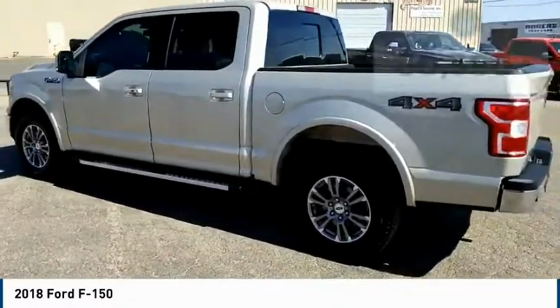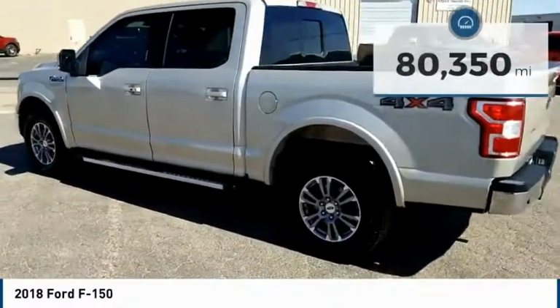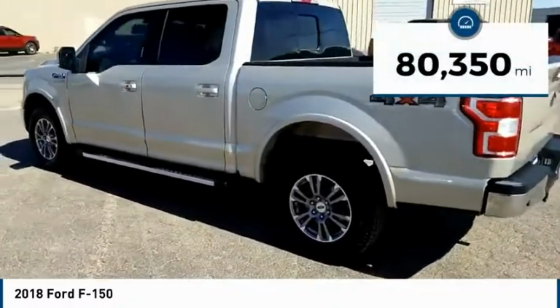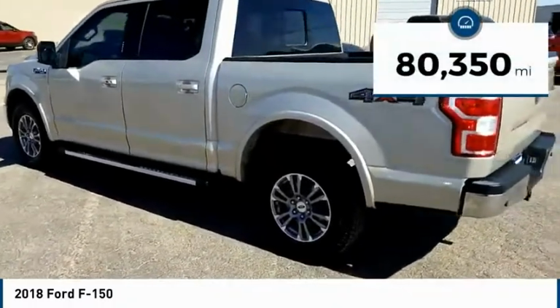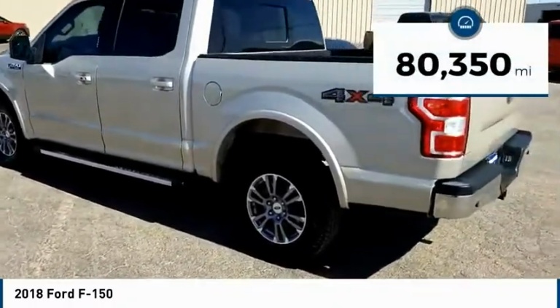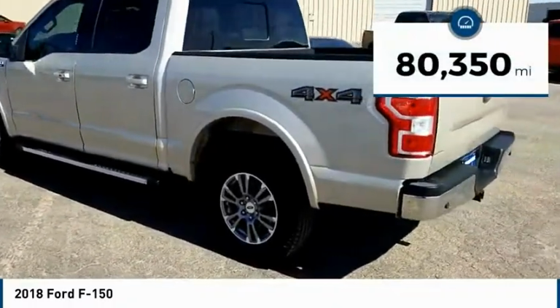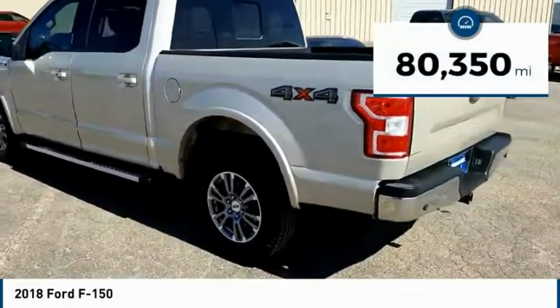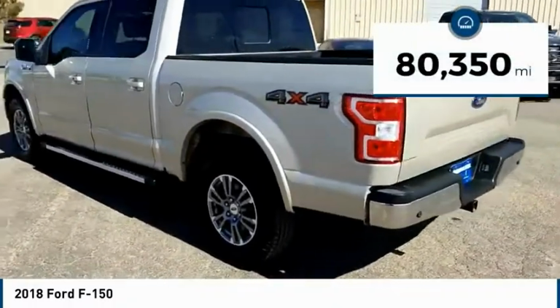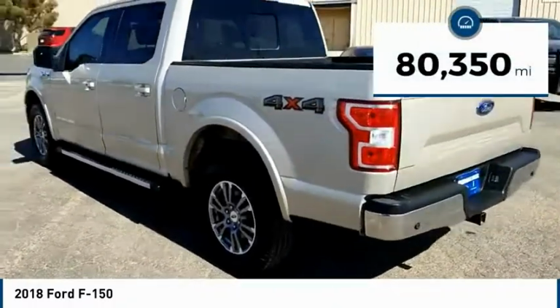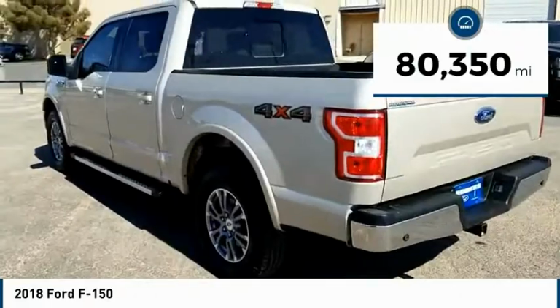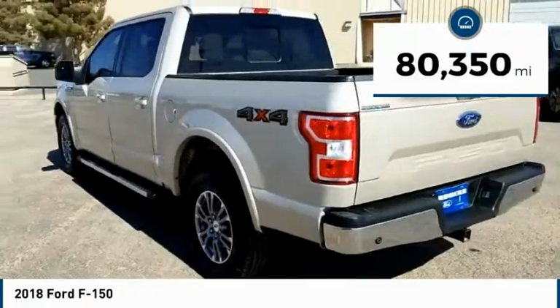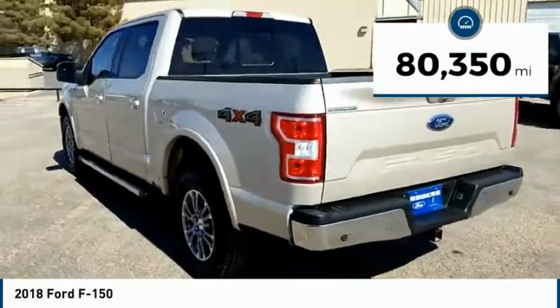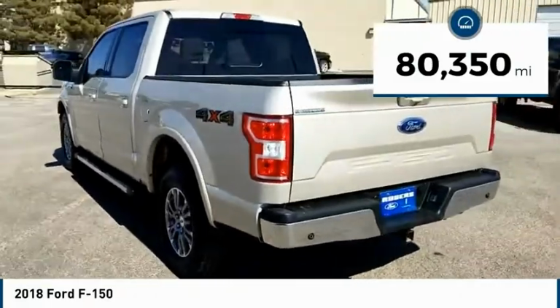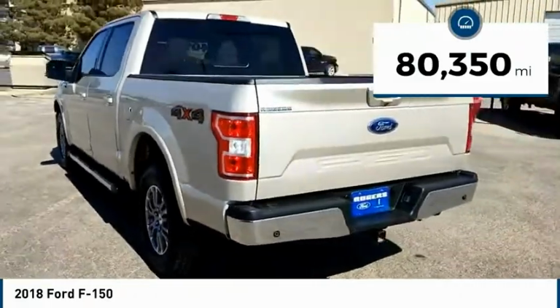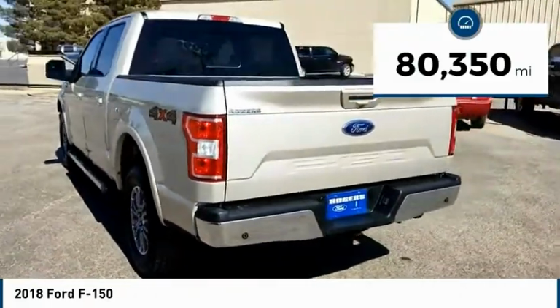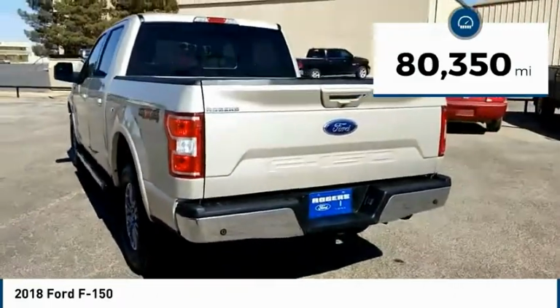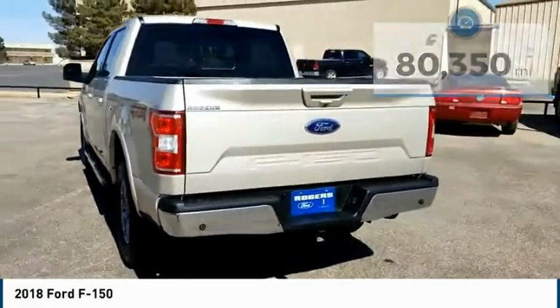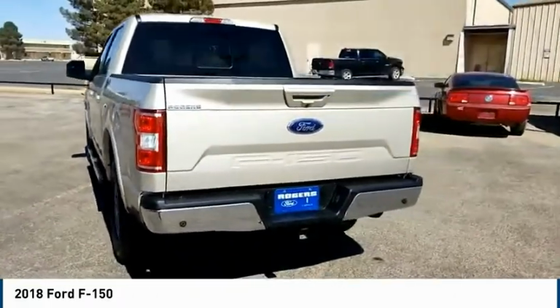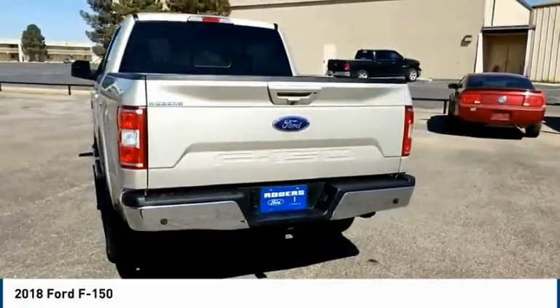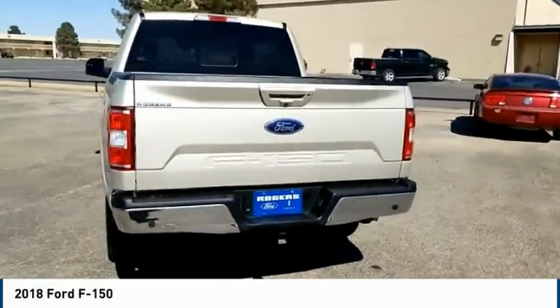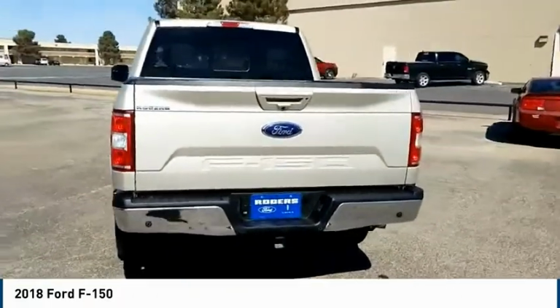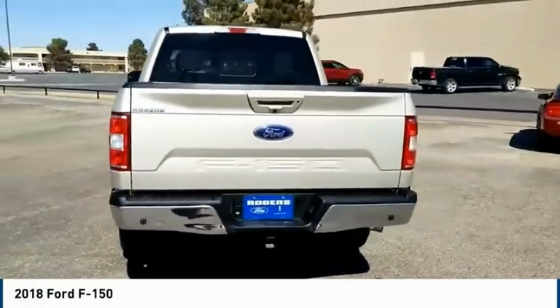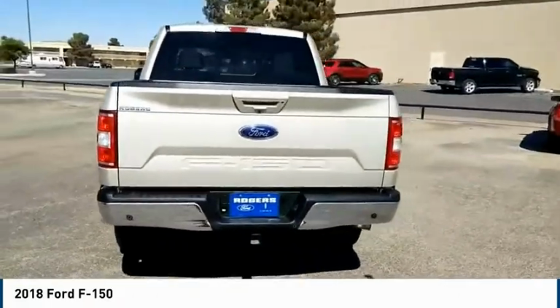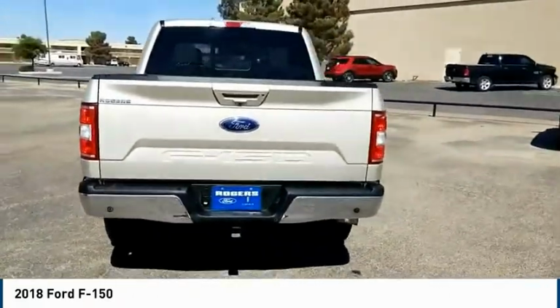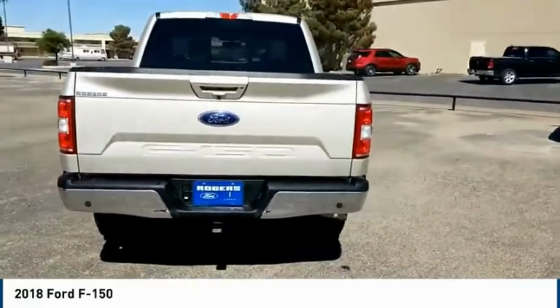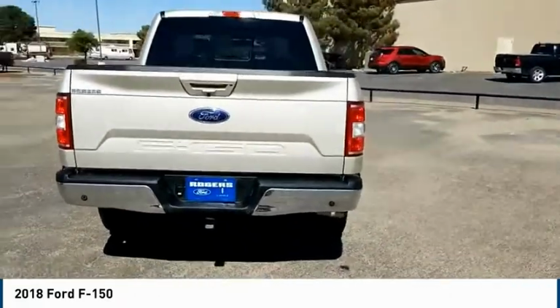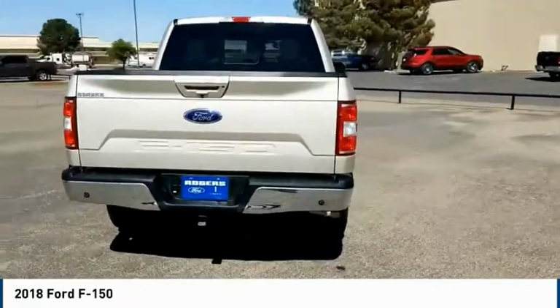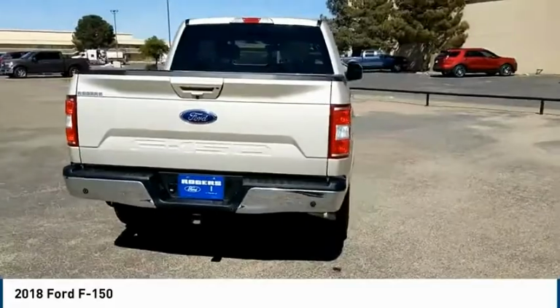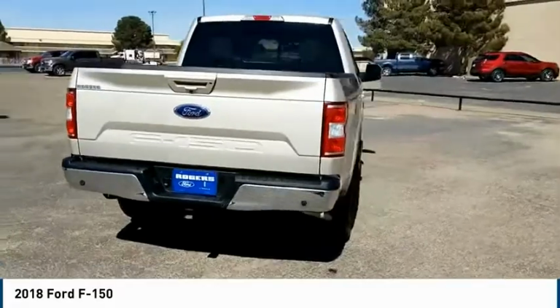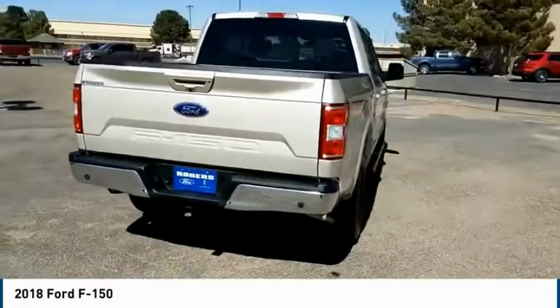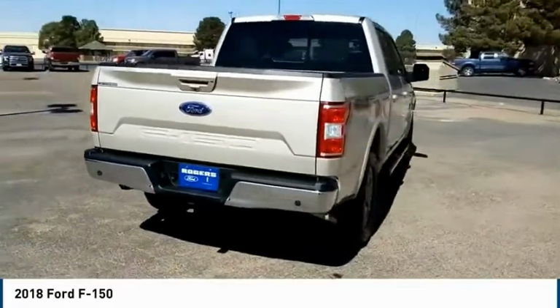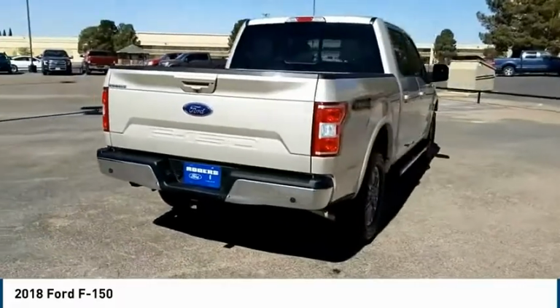This vehicle has less than 85,000 miles. Take this vehicle for a spin and see why so many shoppers are now proud owners.